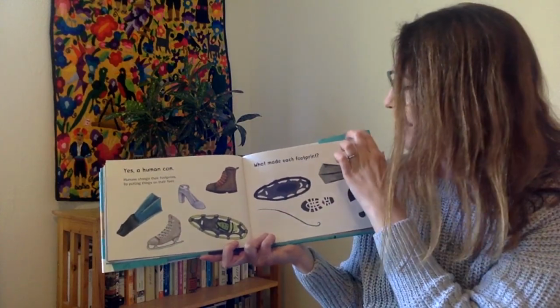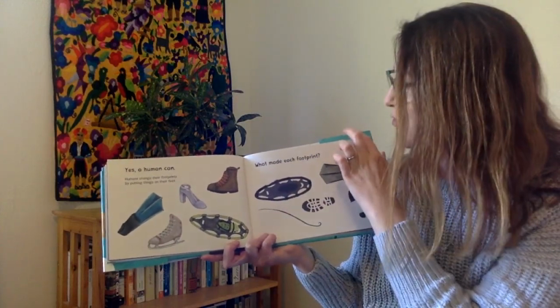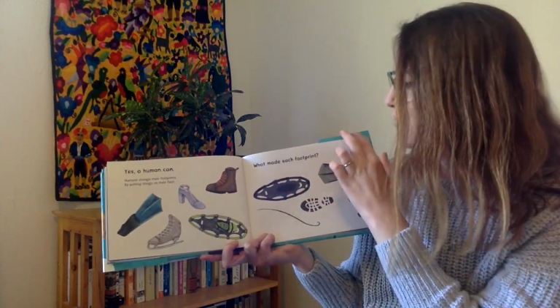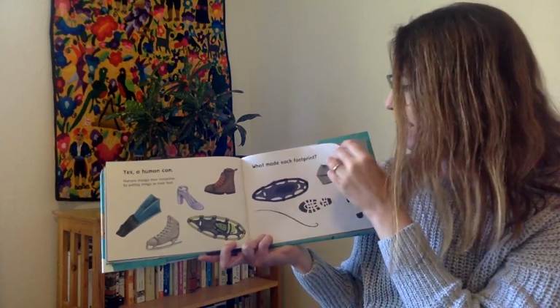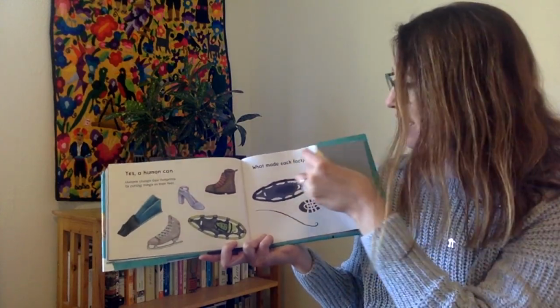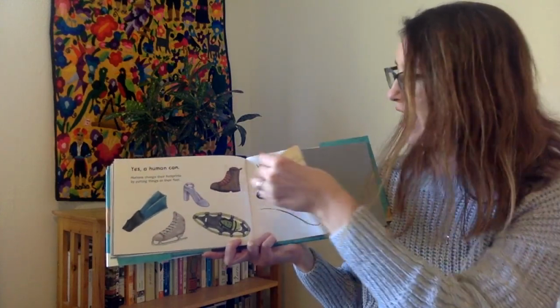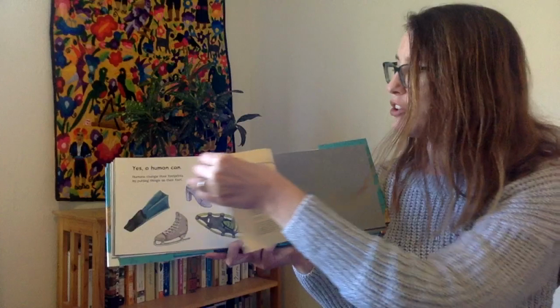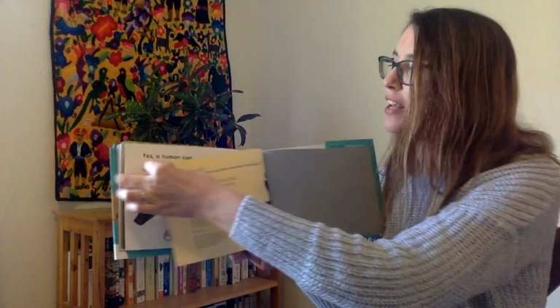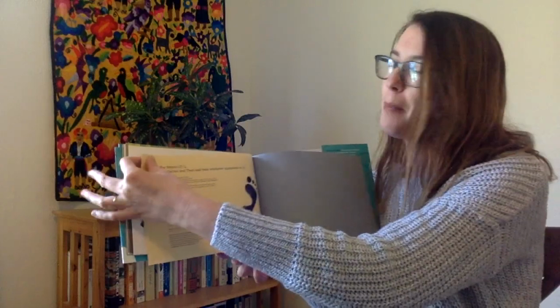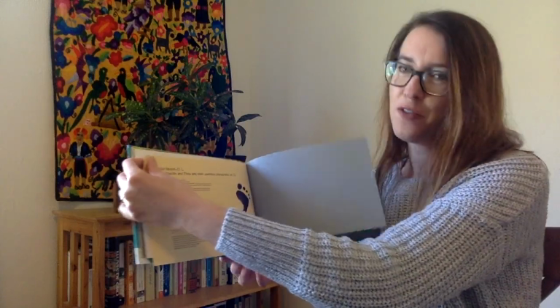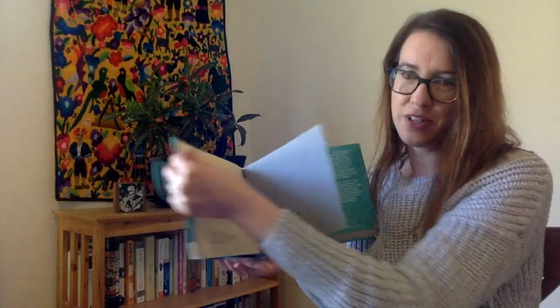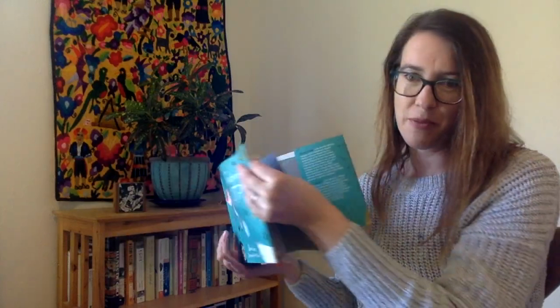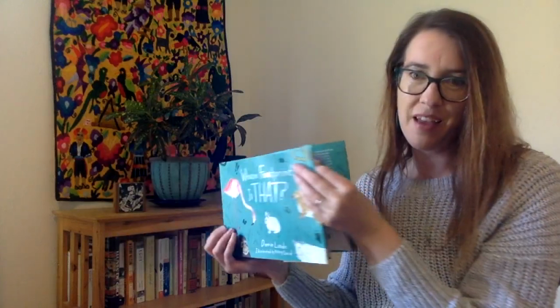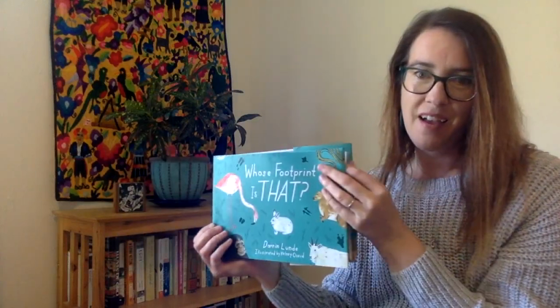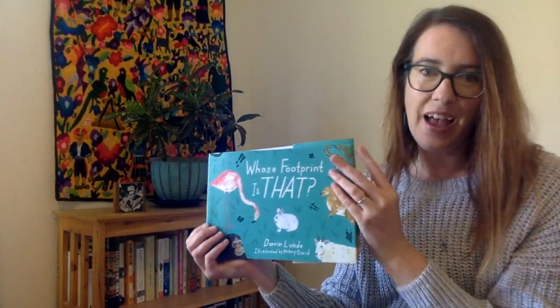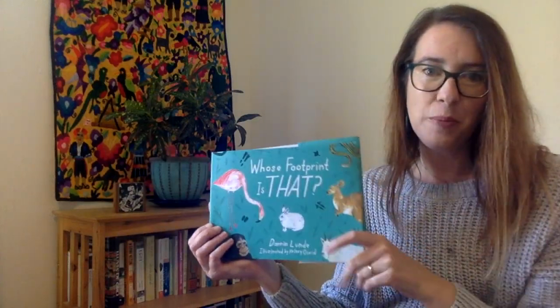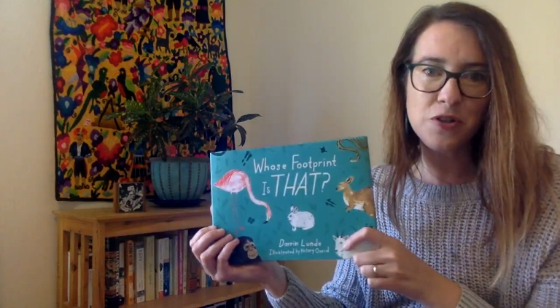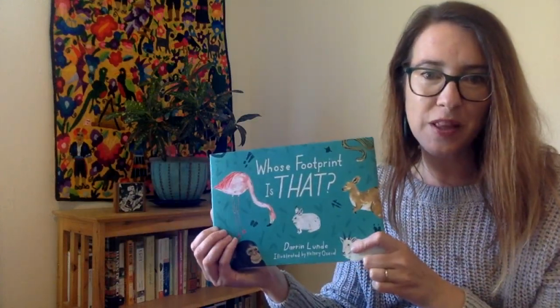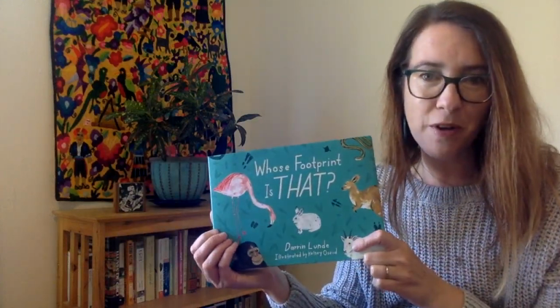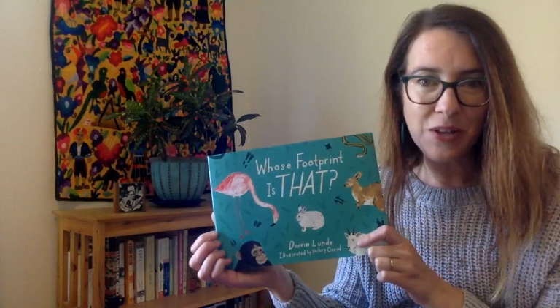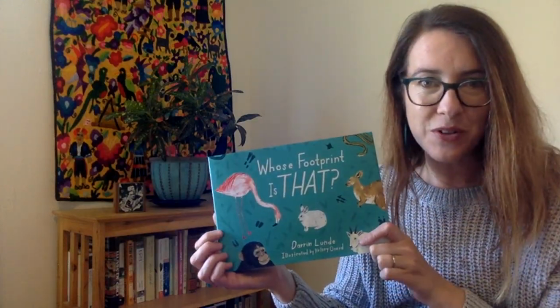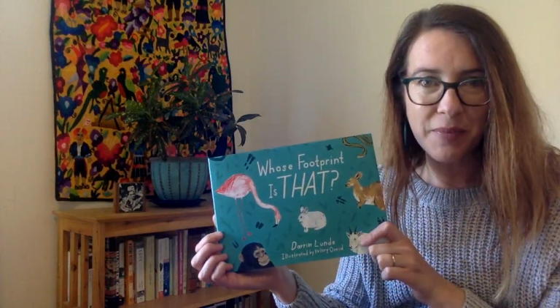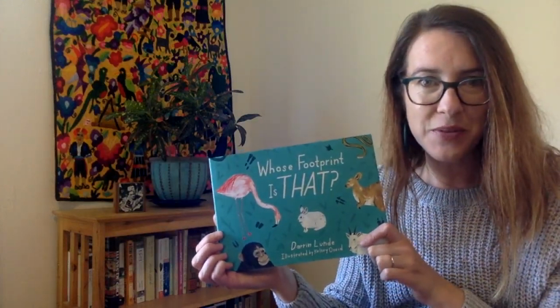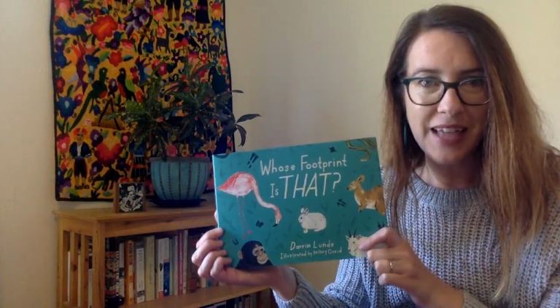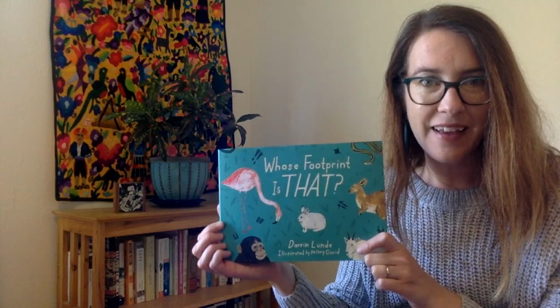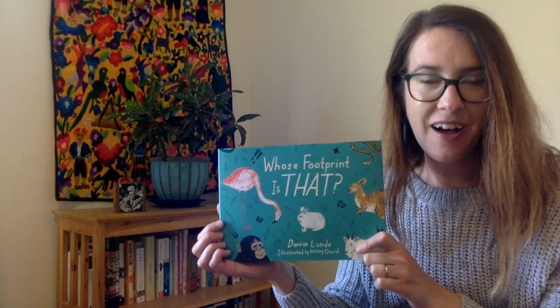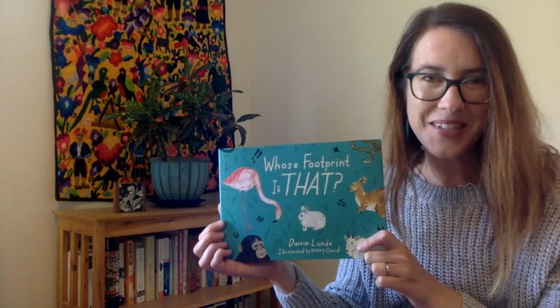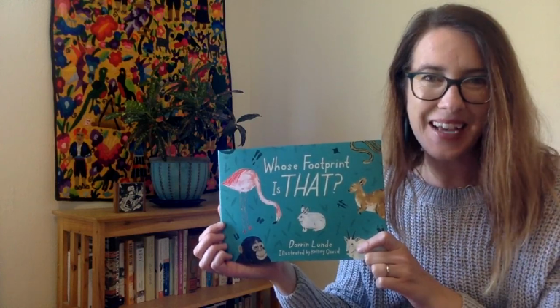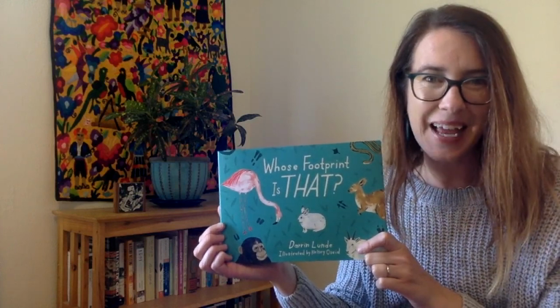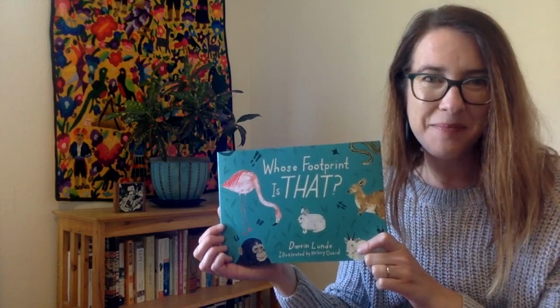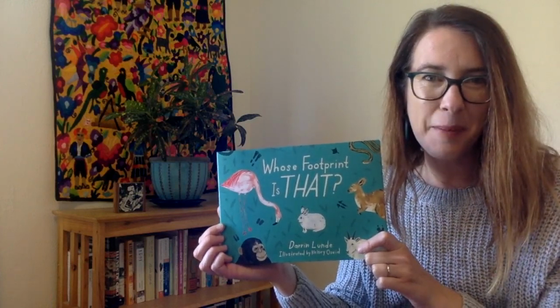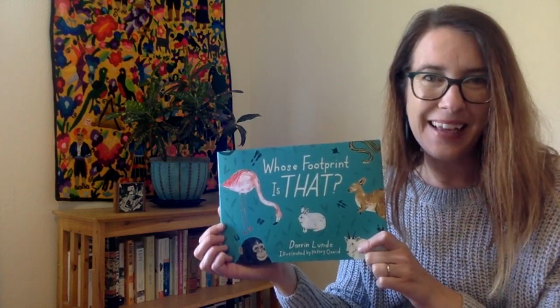Thanks for reading and learning about footprints with me. I hope you enjoyed the book and you learned something new today. I'll see you next time. Bye-bye.